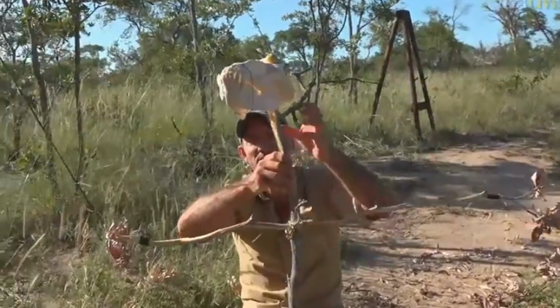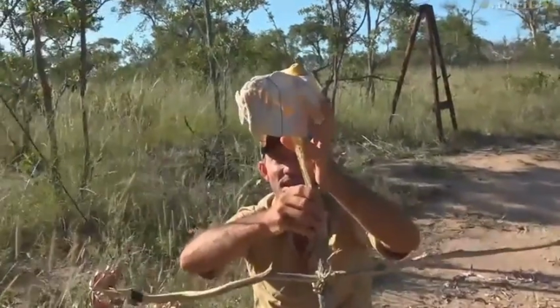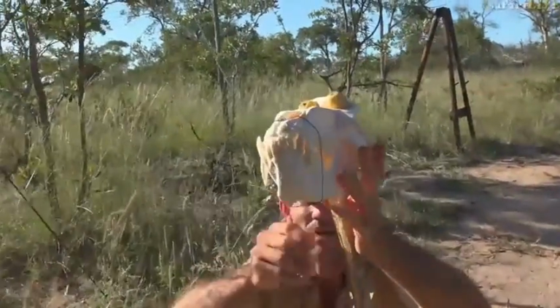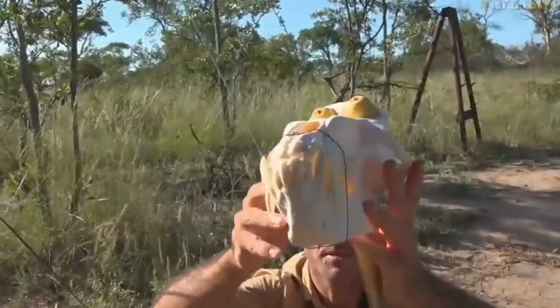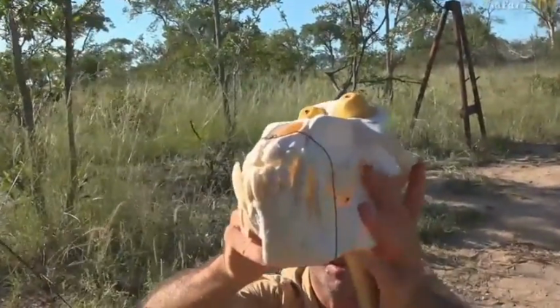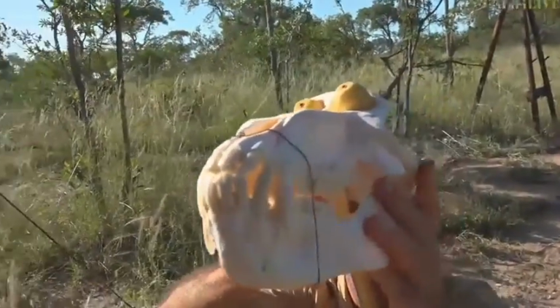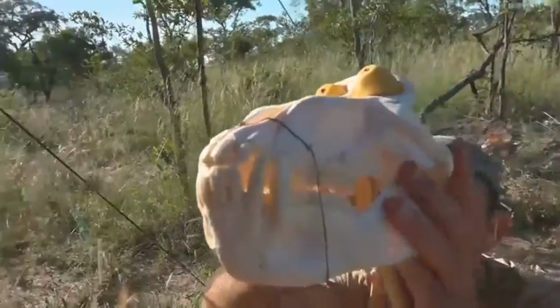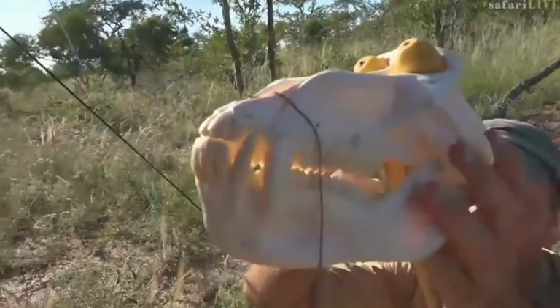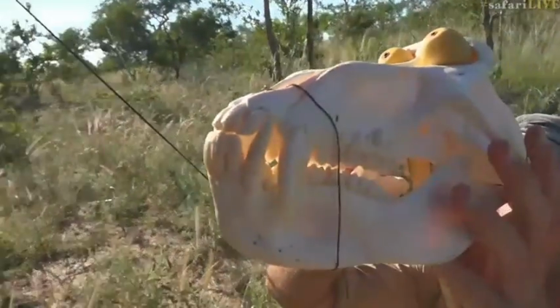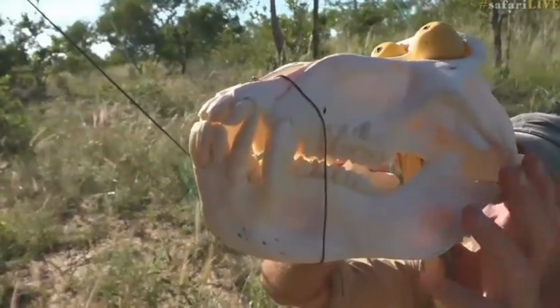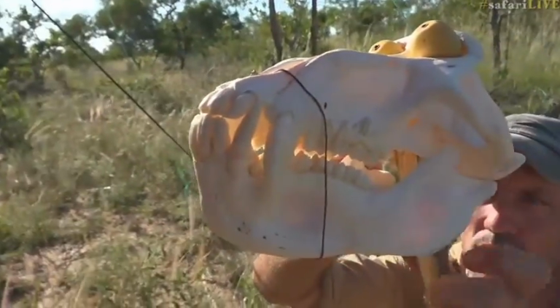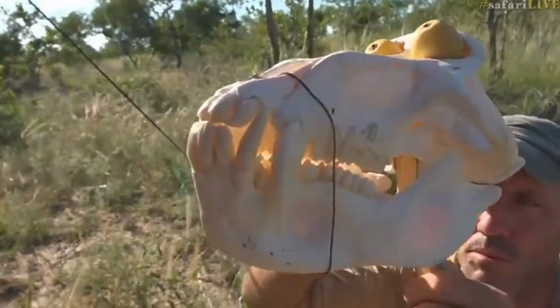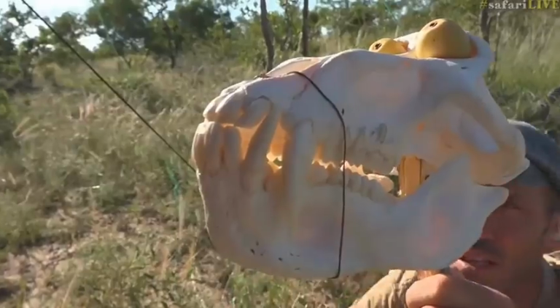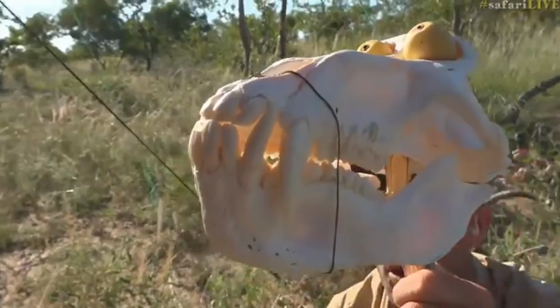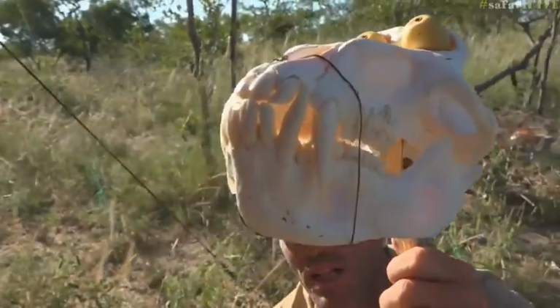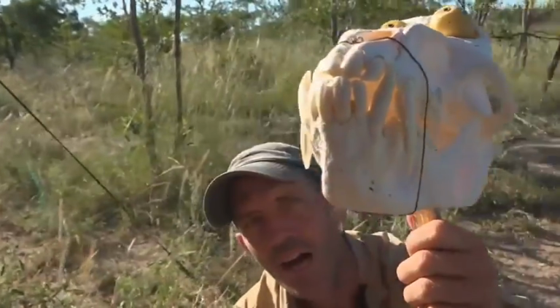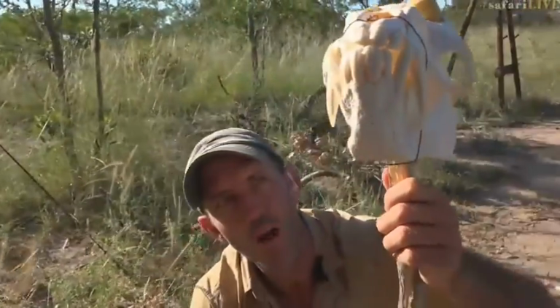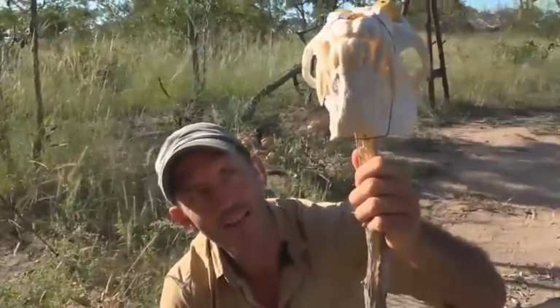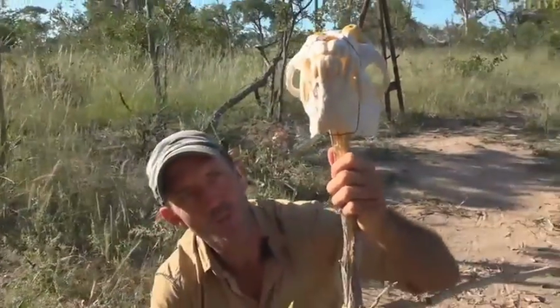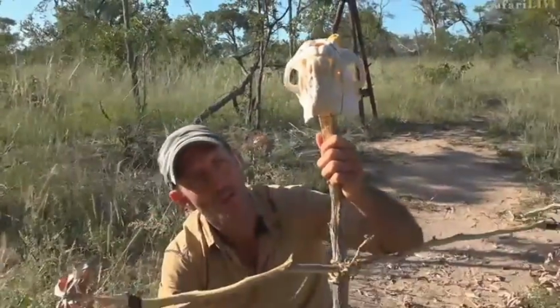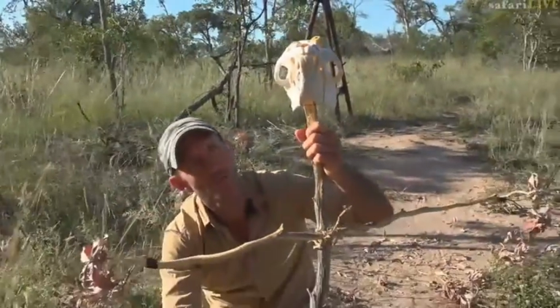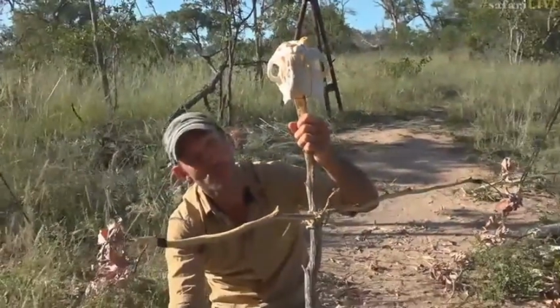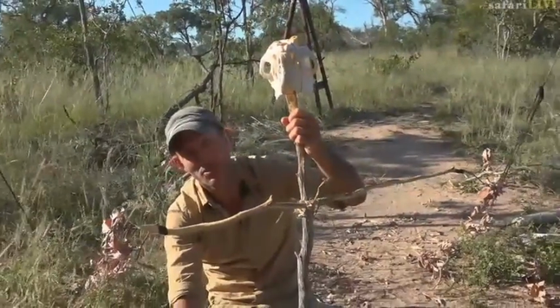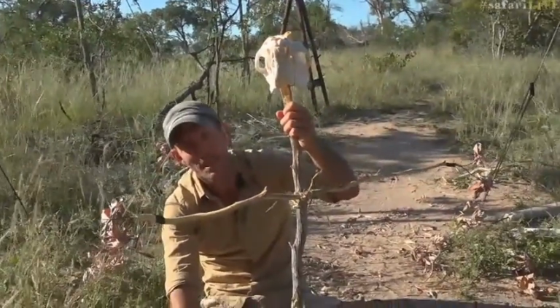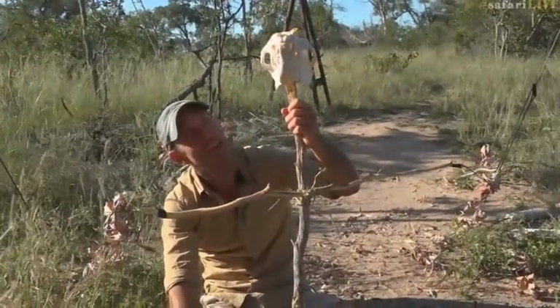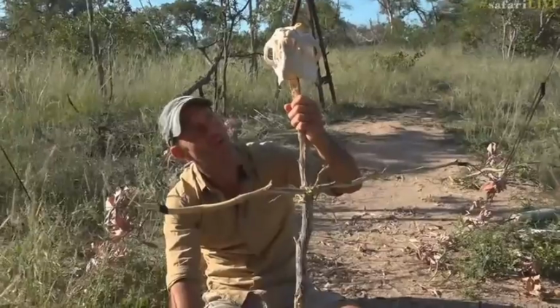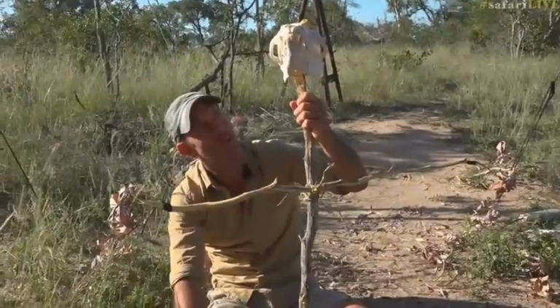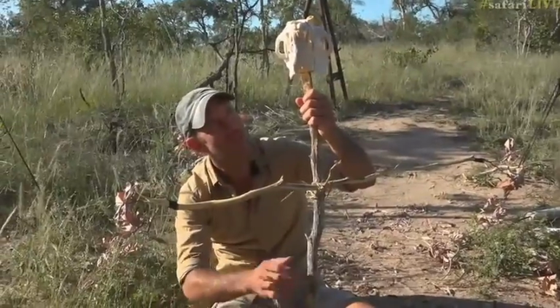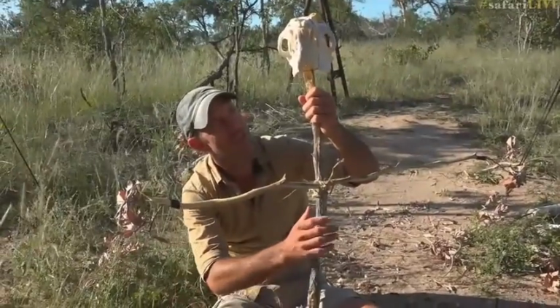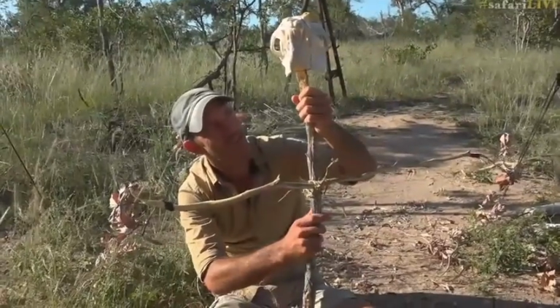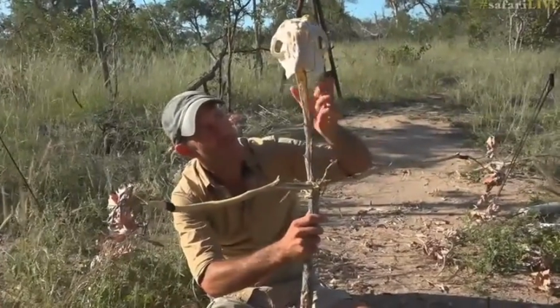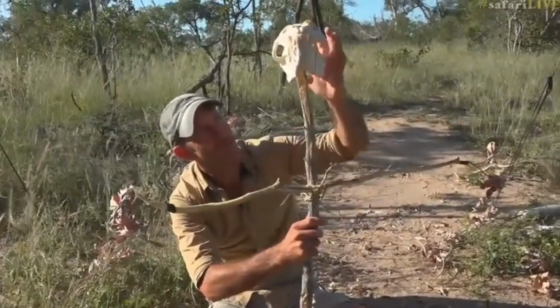Kirsten, no, he cannot bite because his mouth is shut tight. But you'll find that most scarecrows are probably fairly immobile. I've wired his jaw shut because it wouldn't stay on top of the scarecrow. So I think that's quite good.